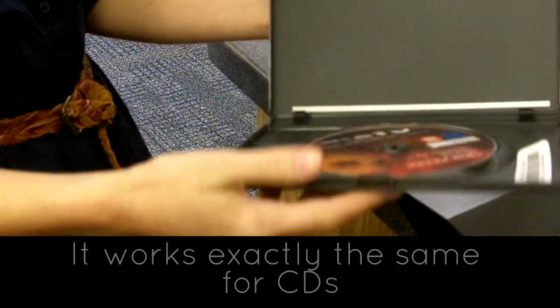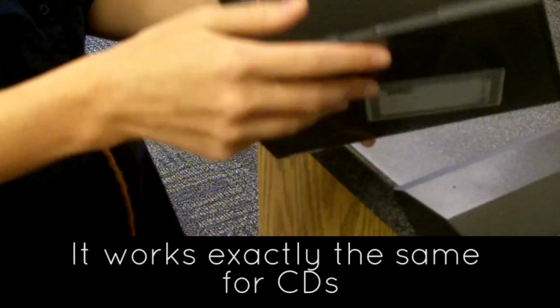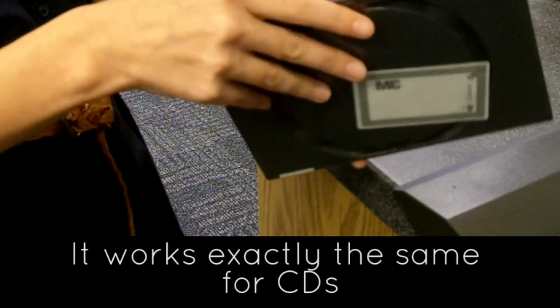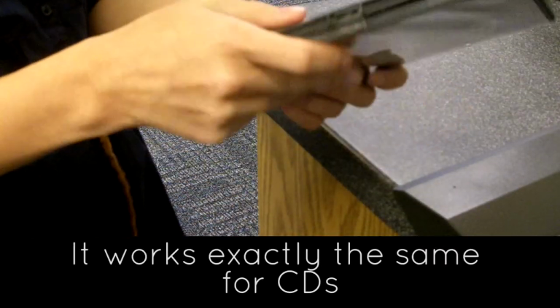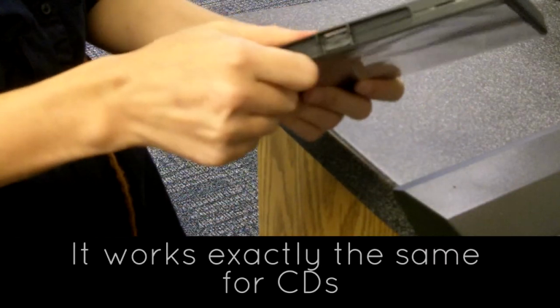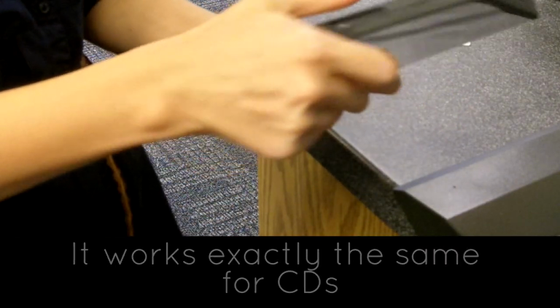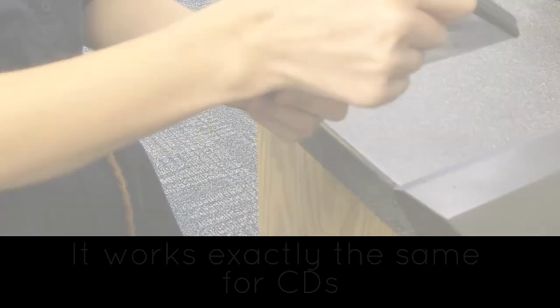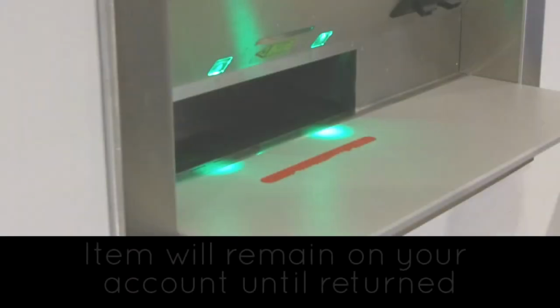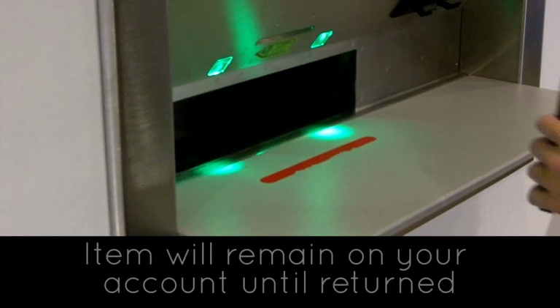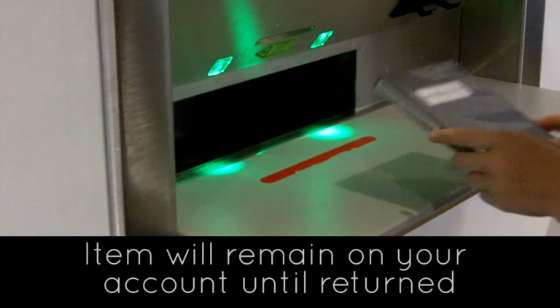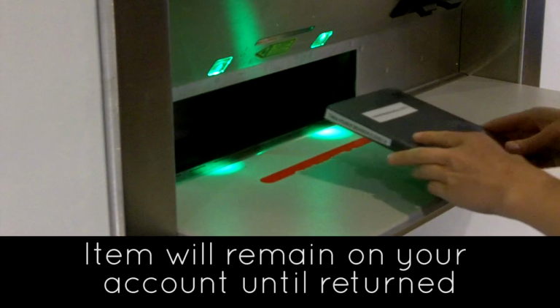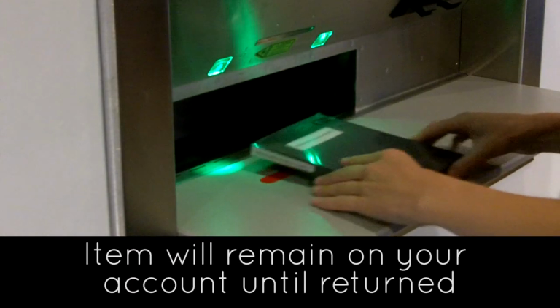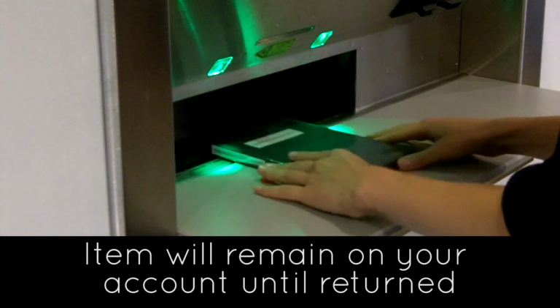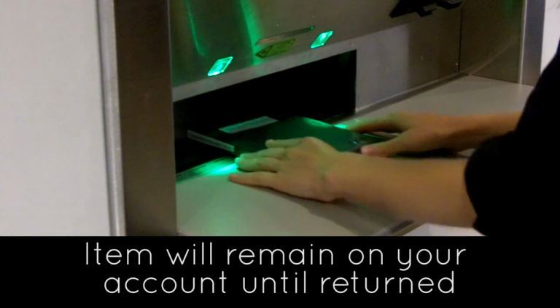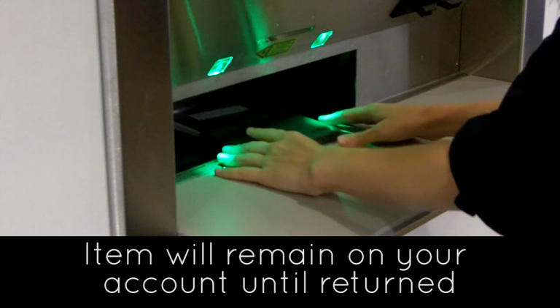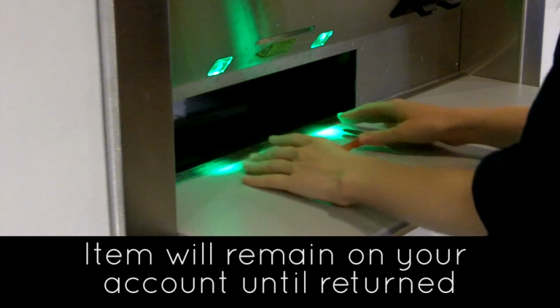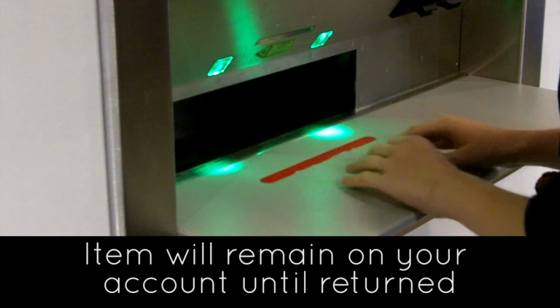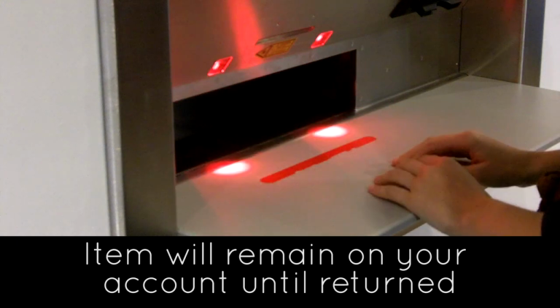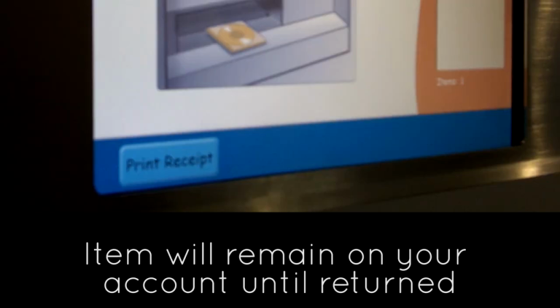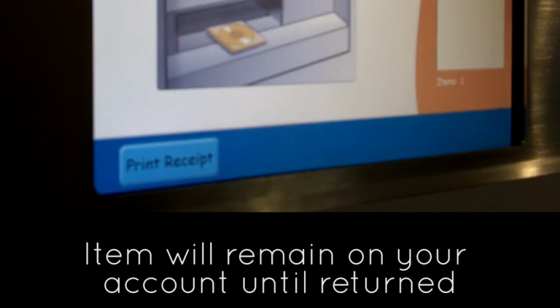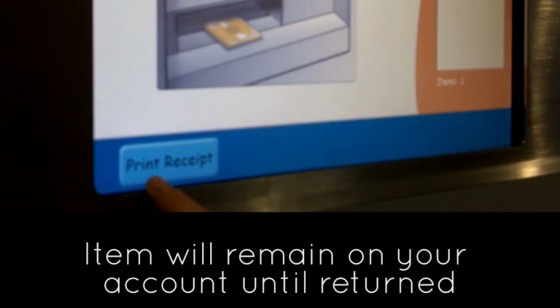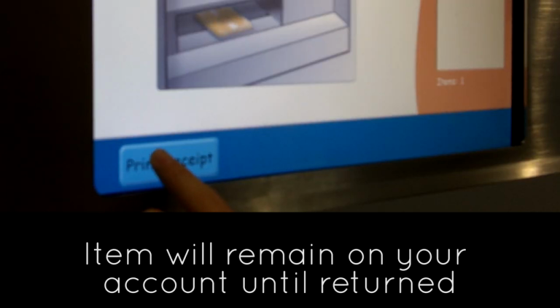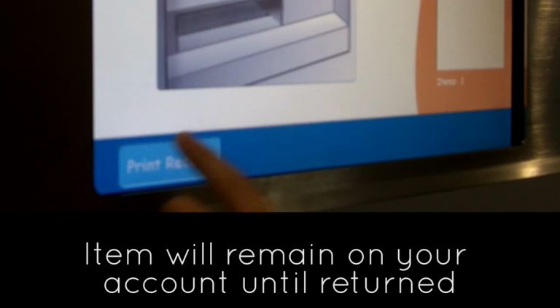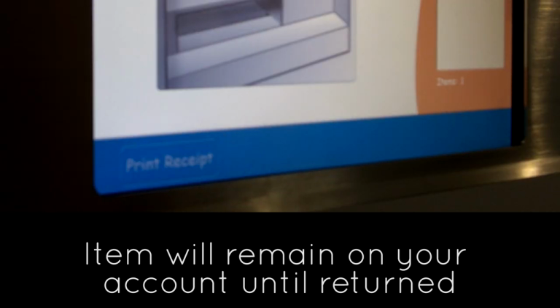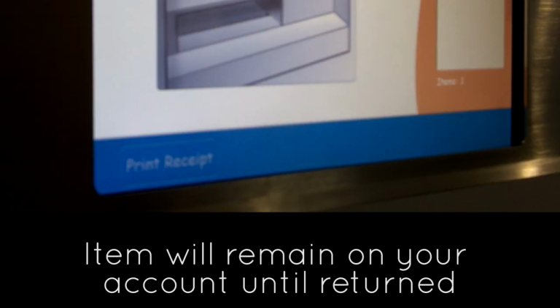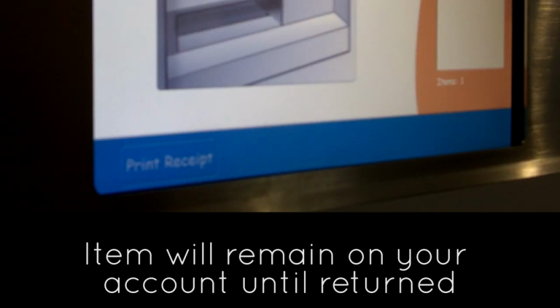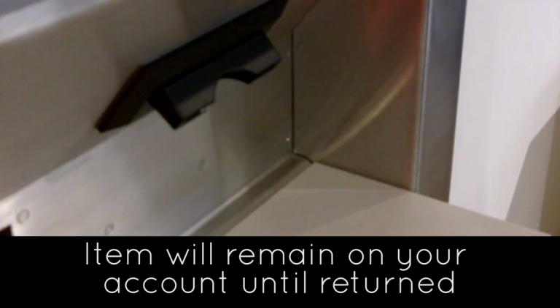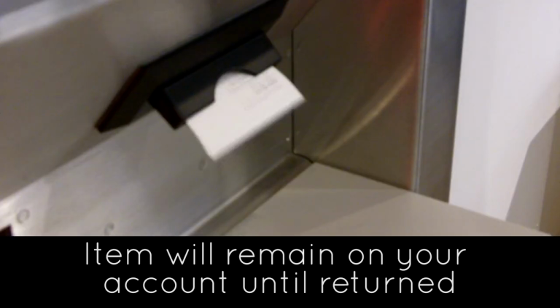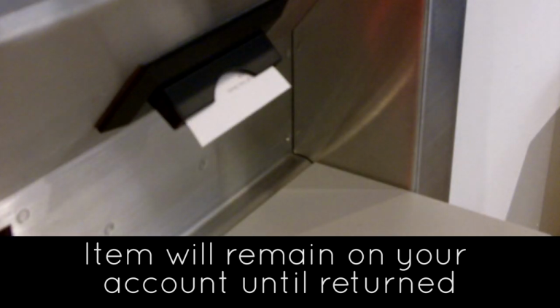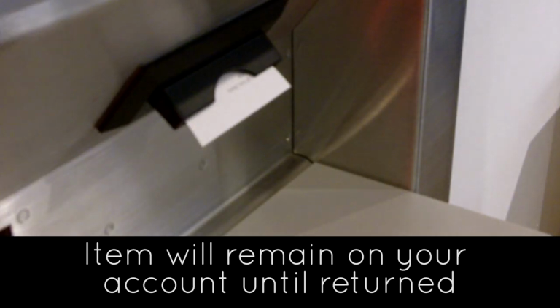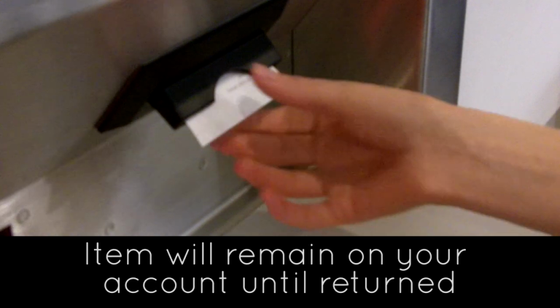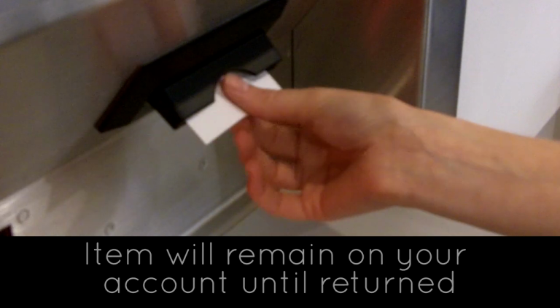It works exactly the same for CDs. The final thing to remember is you'll have to return the item once you've finished with it. It will remain on your account until you return it at the book return machine in the J.B. Morell library.